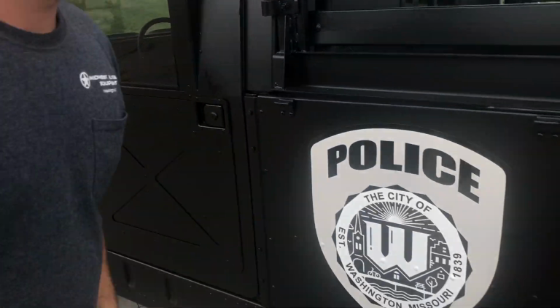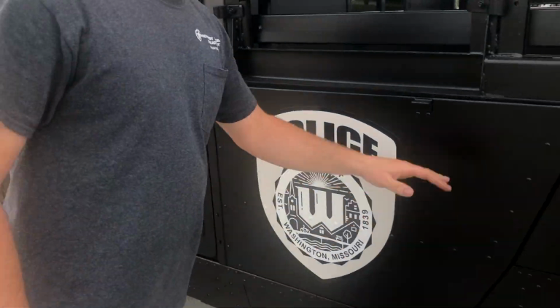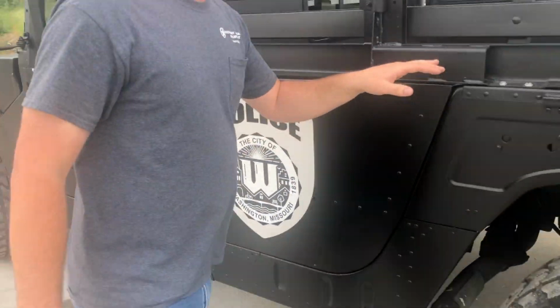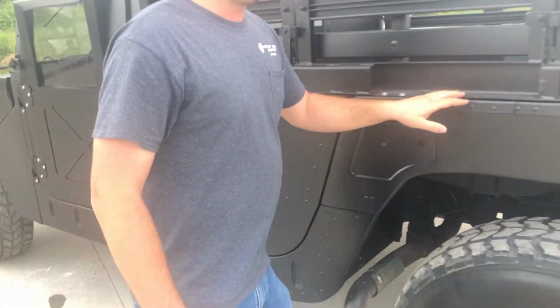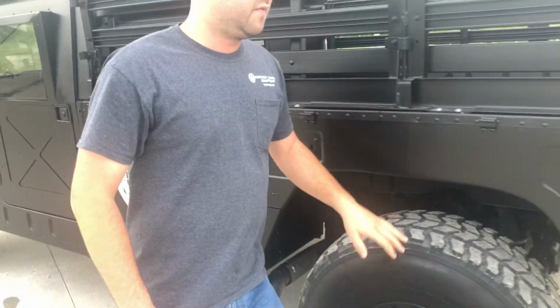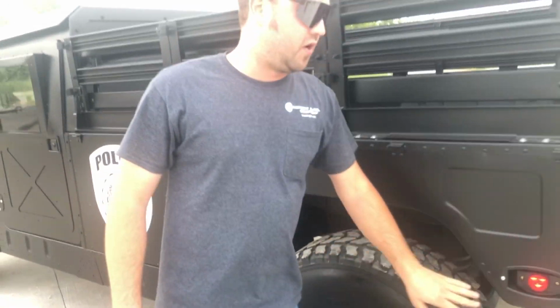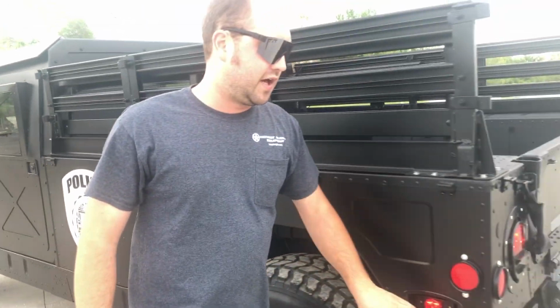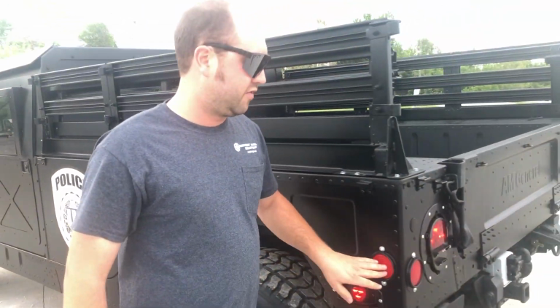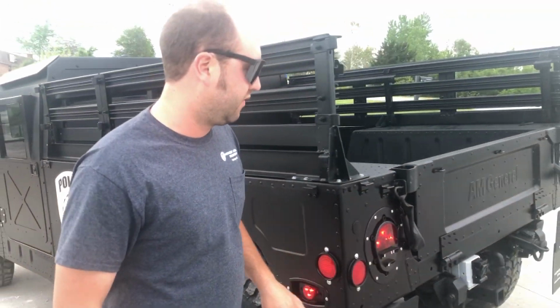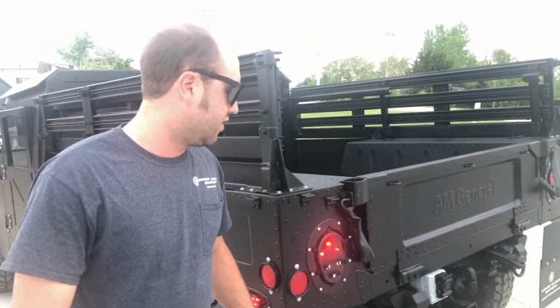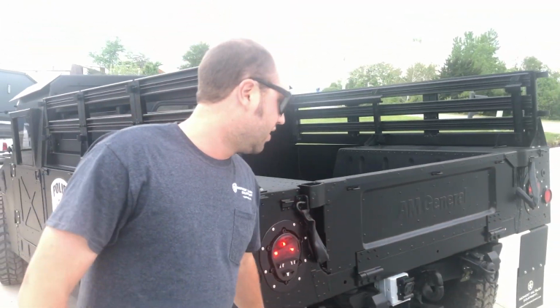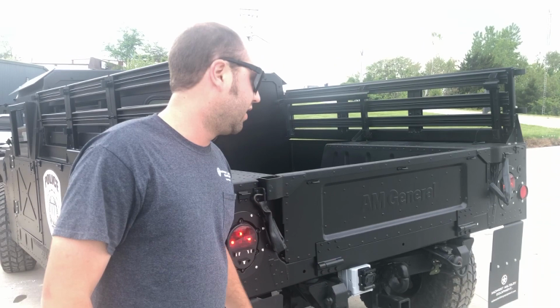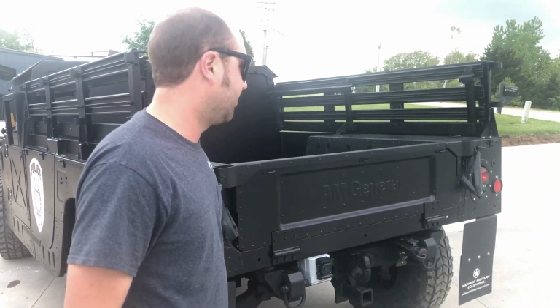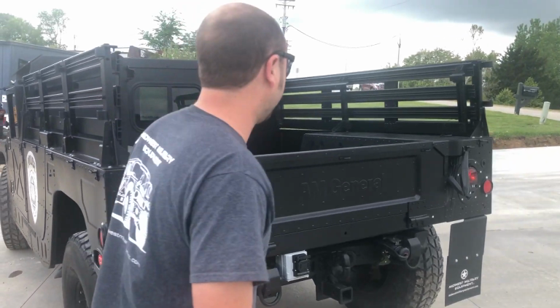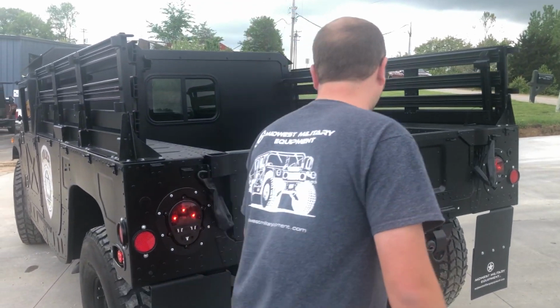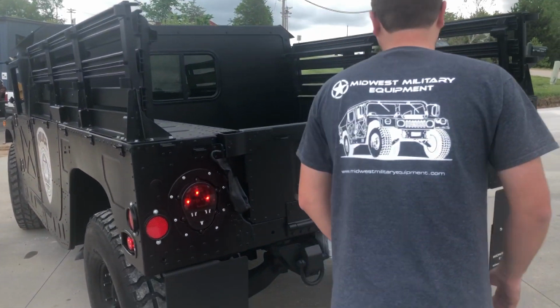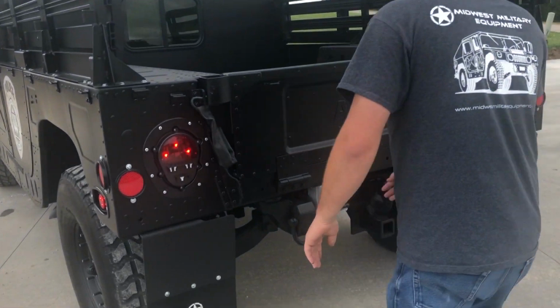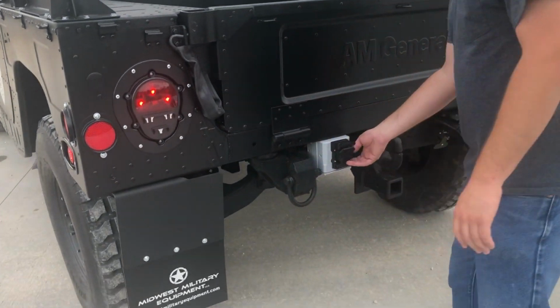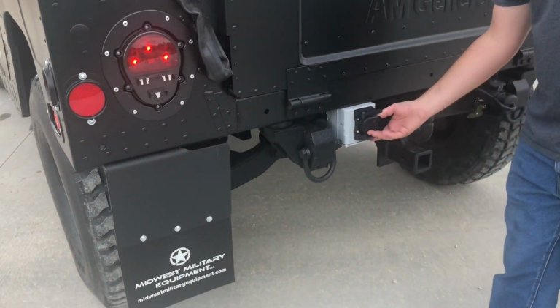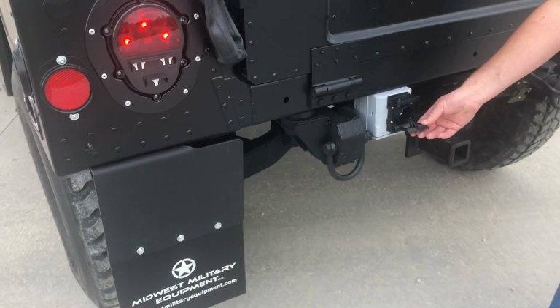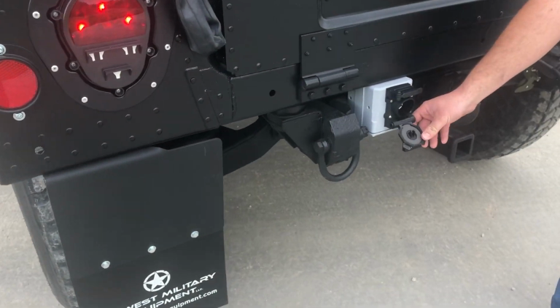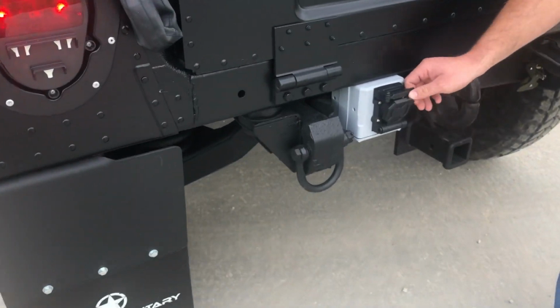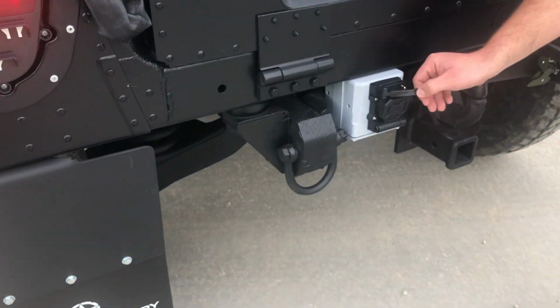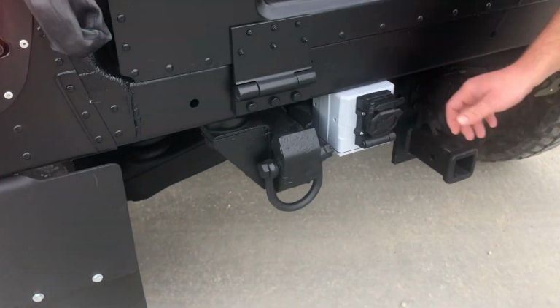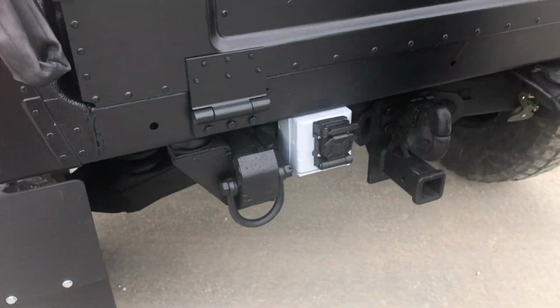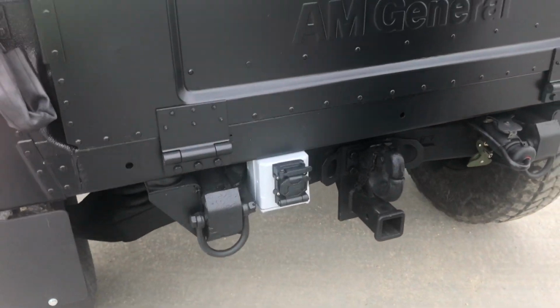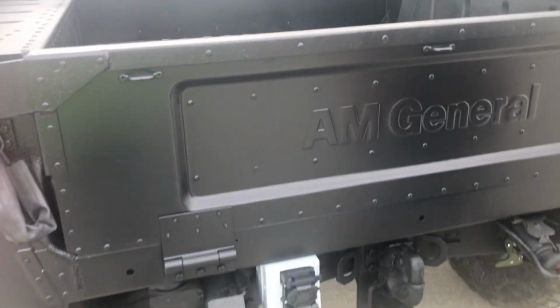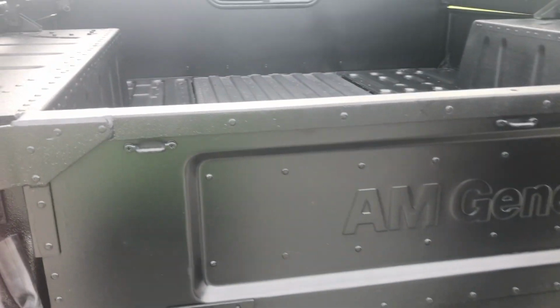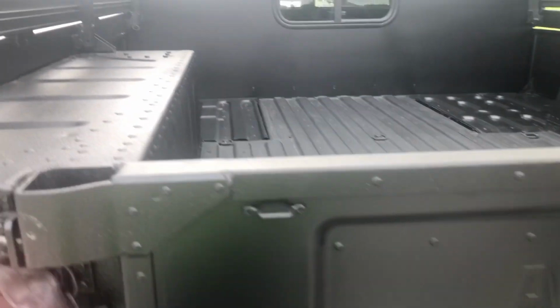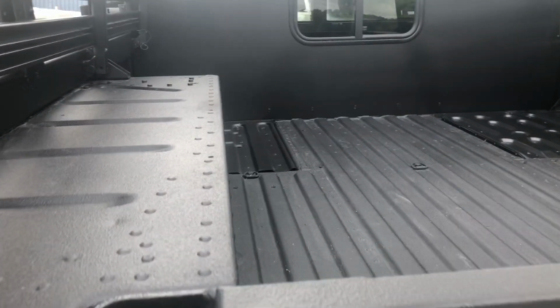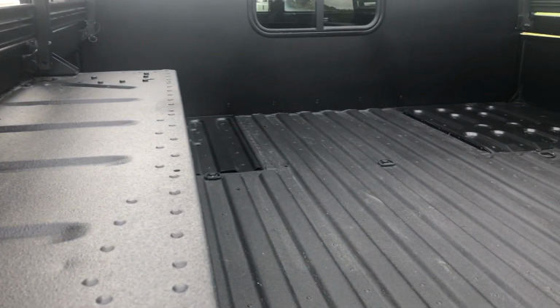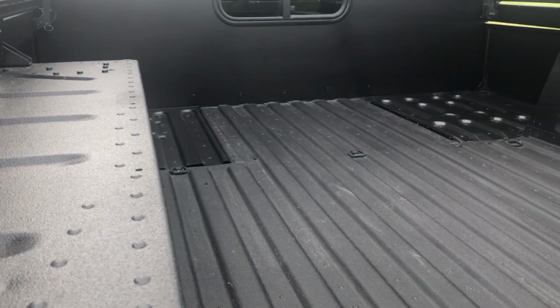We've done a spray-in bed liner in the bed of the vehicle, along with all new light housings, new reflectors, and a mud flap kit. We've added our trailer light converter harness so they can pull a standard trailer with it, along with our two inch drop receiver hitch on the rear of the vehicle.